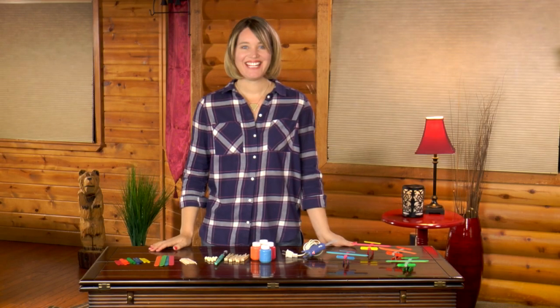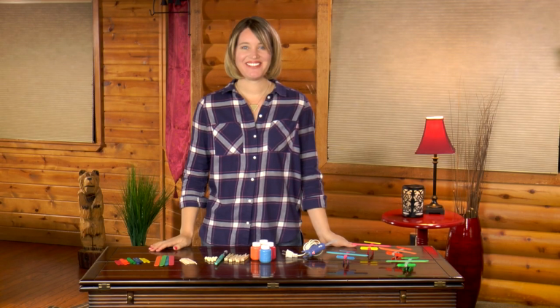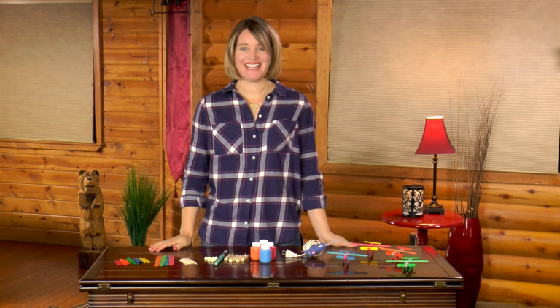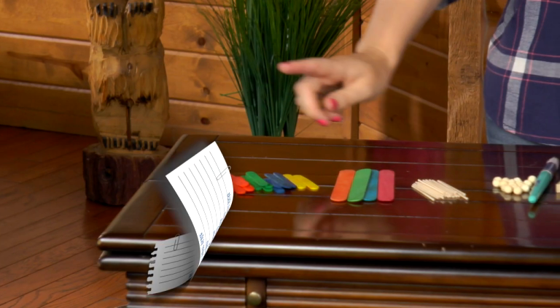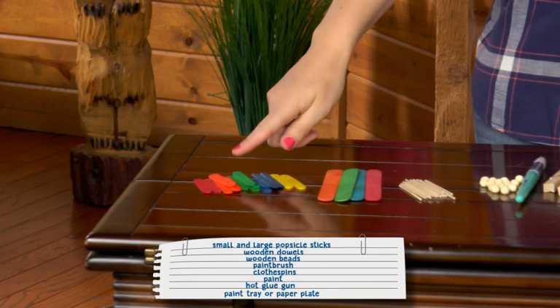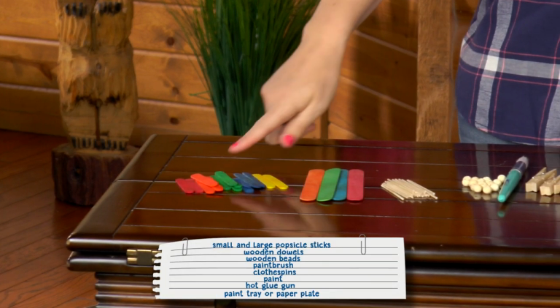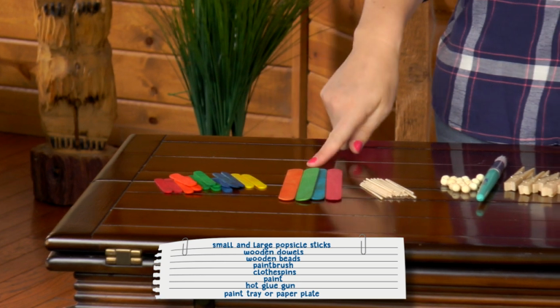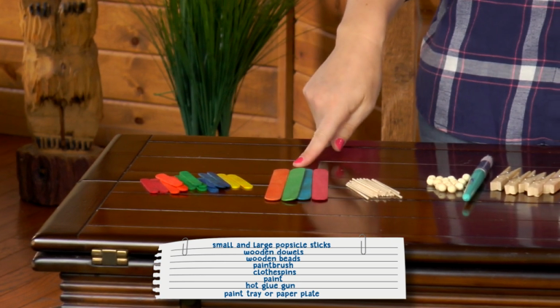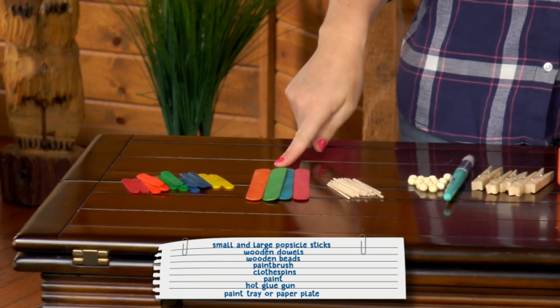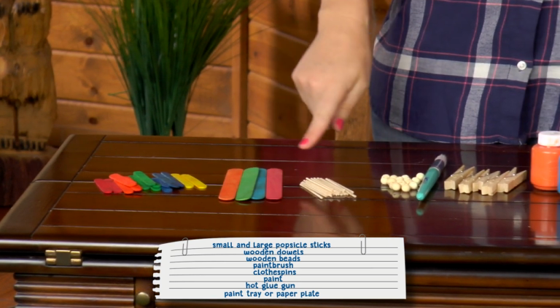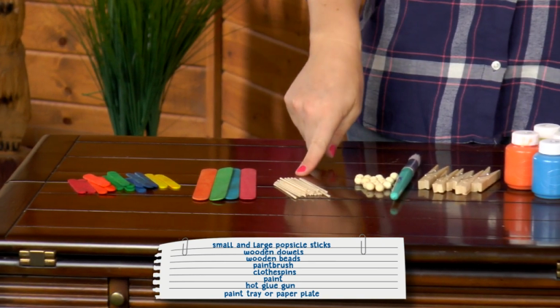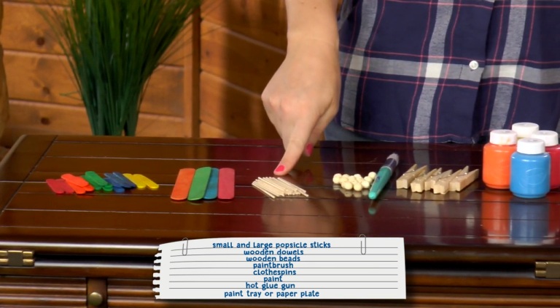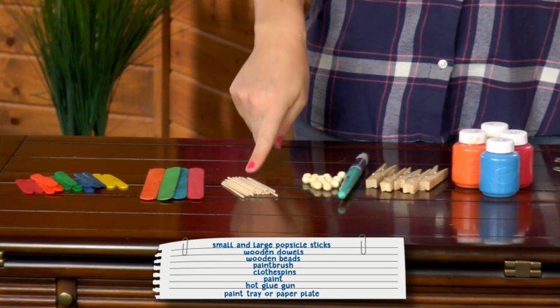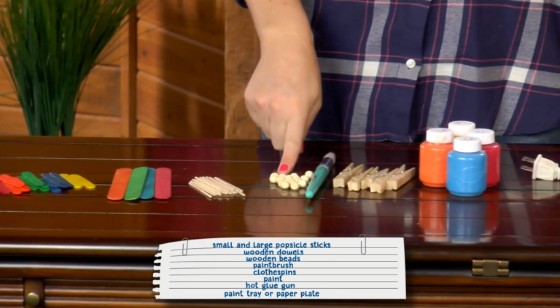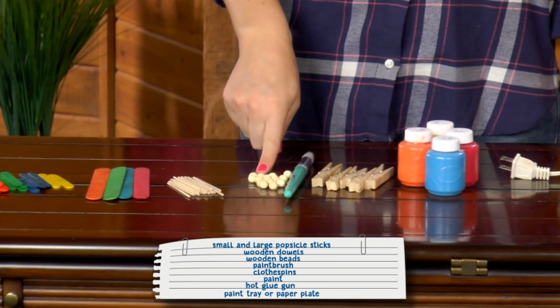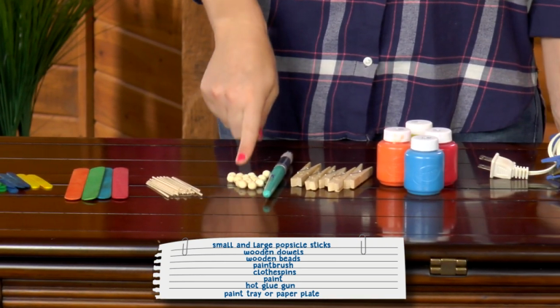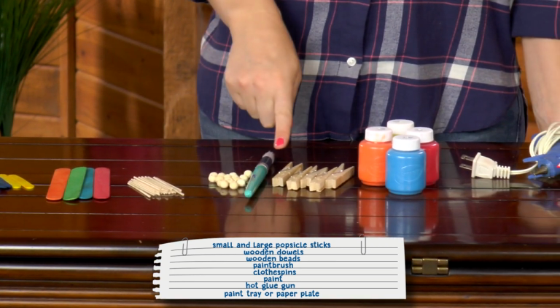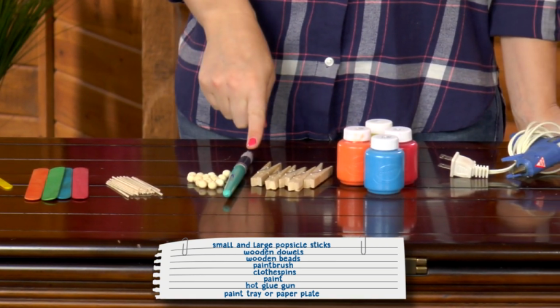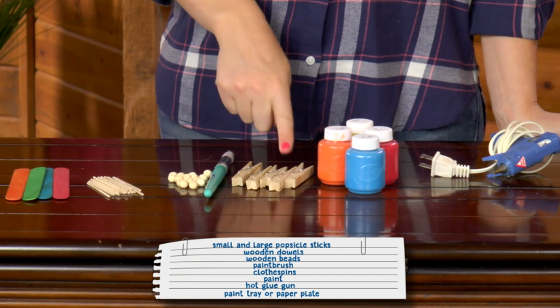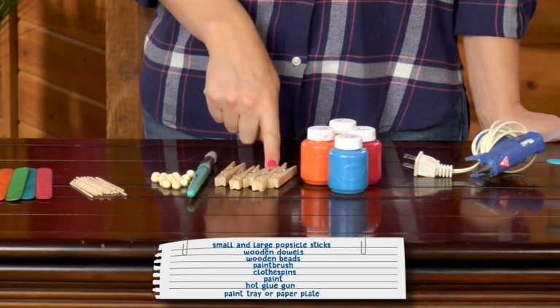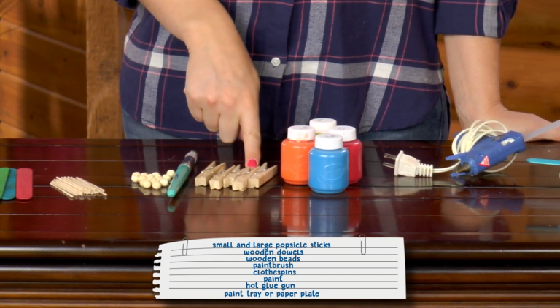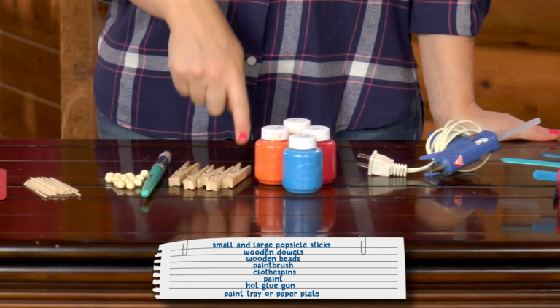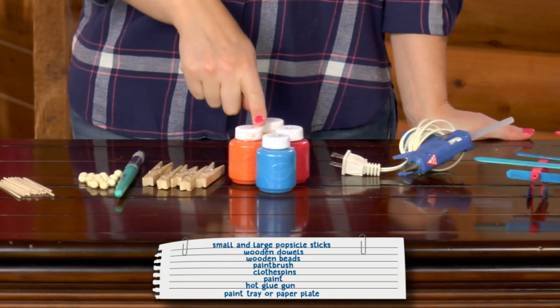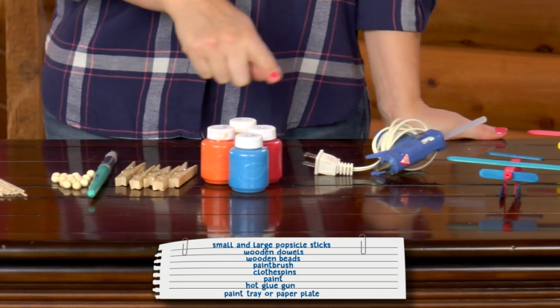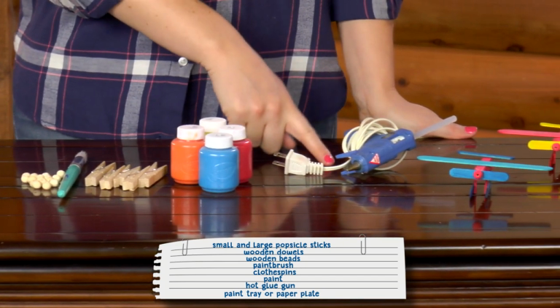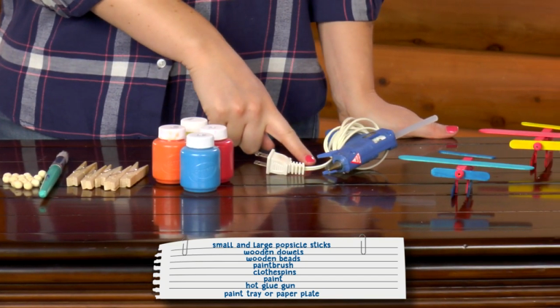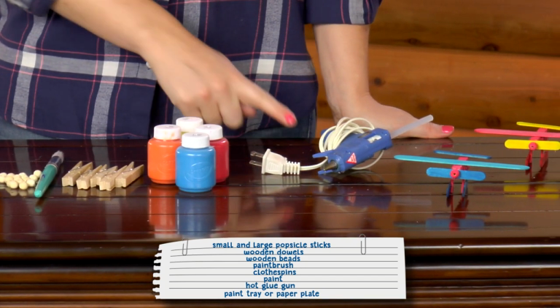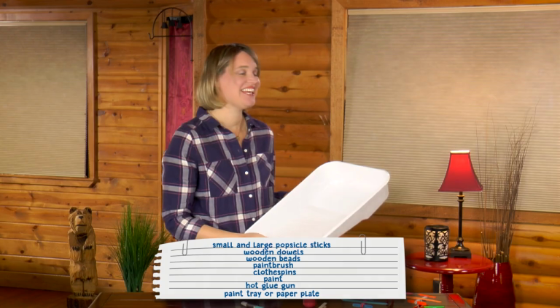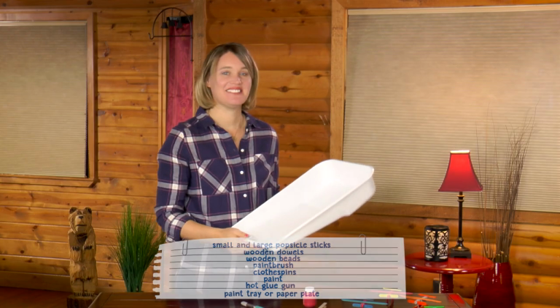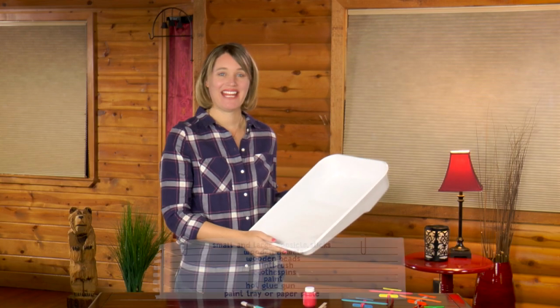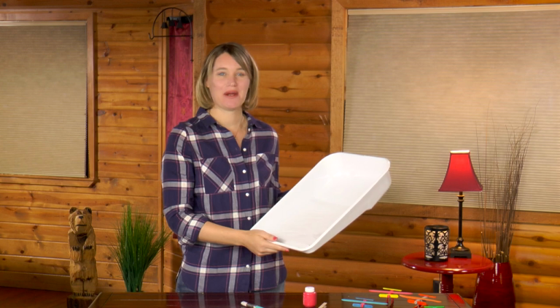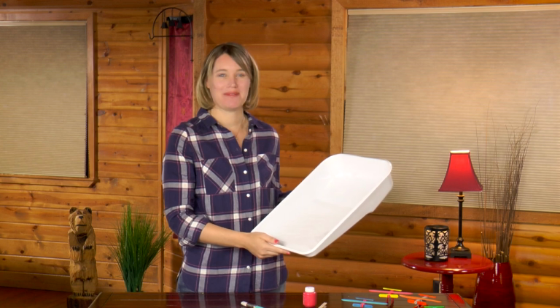Here's what you need: small and large popsicle sticks, wooden dowels, wooden beads, a paintbrush, clothespins, paint, and a hot glue gun. You also need a paint tray or paper plate.